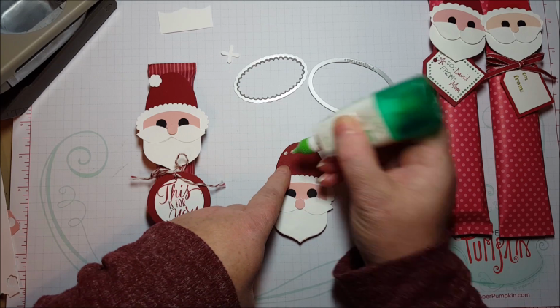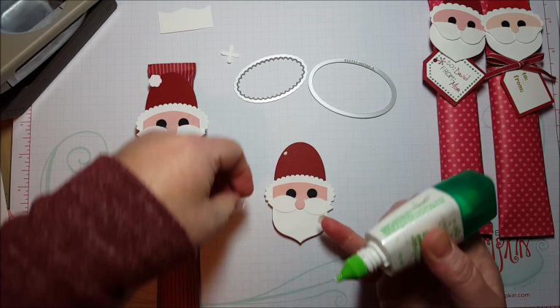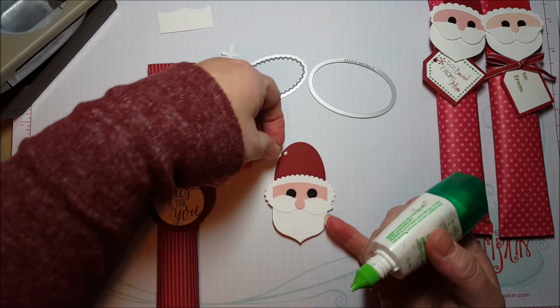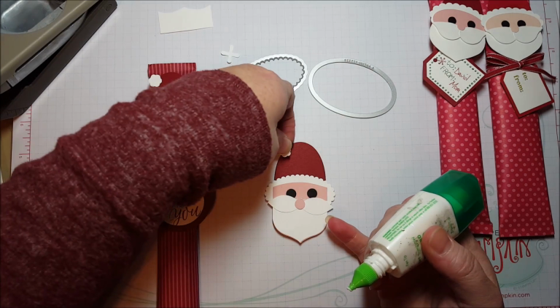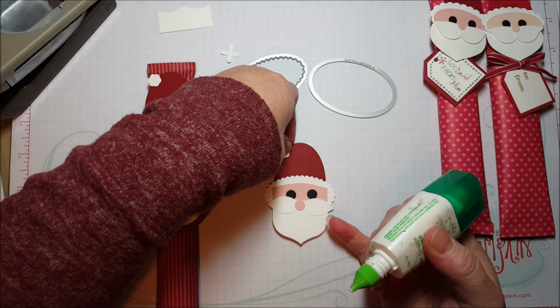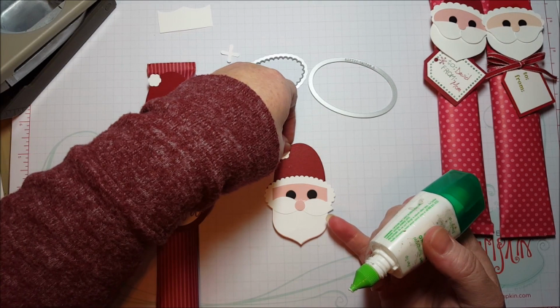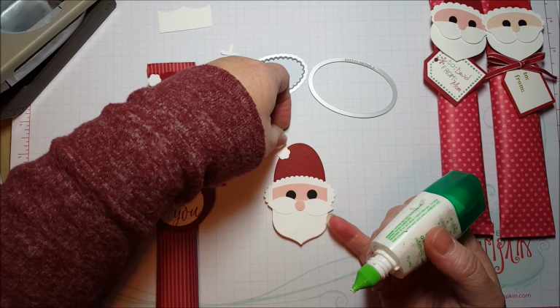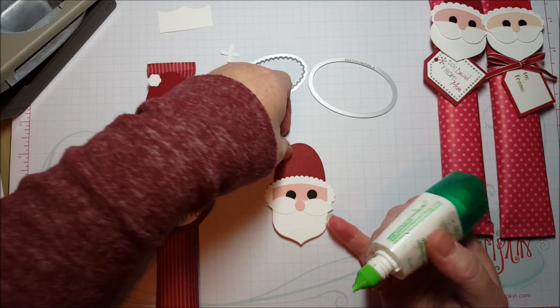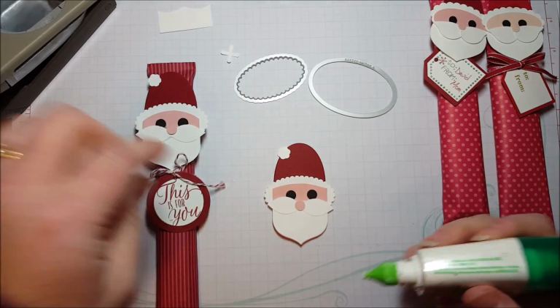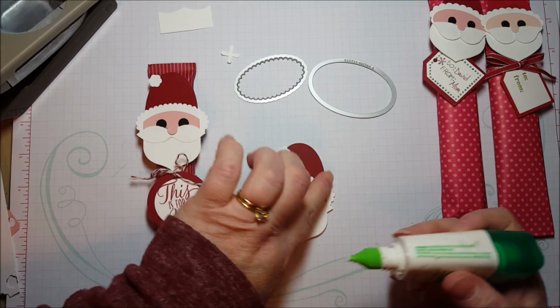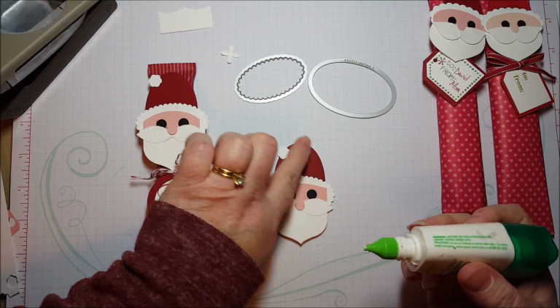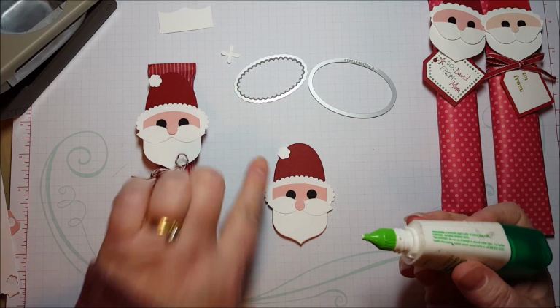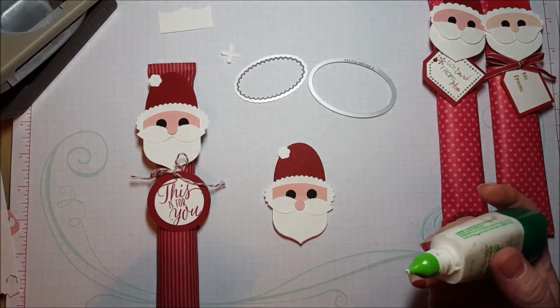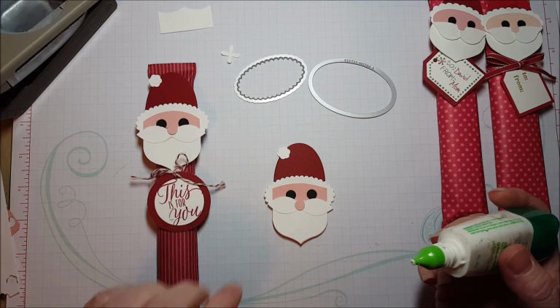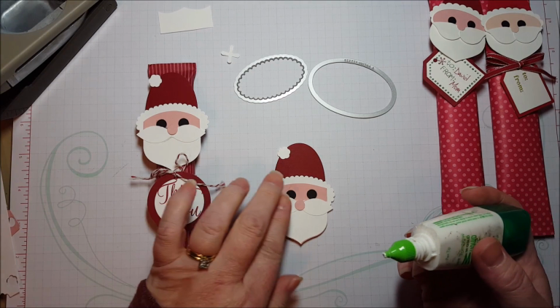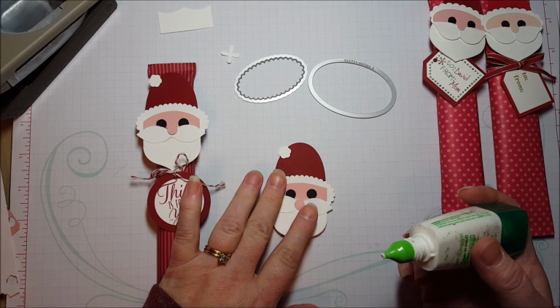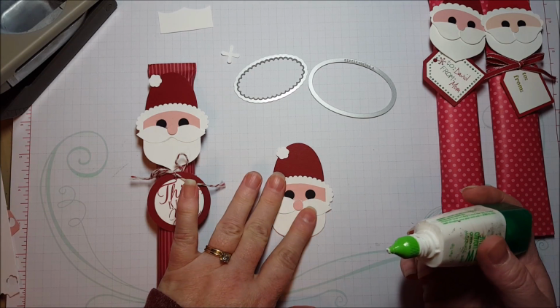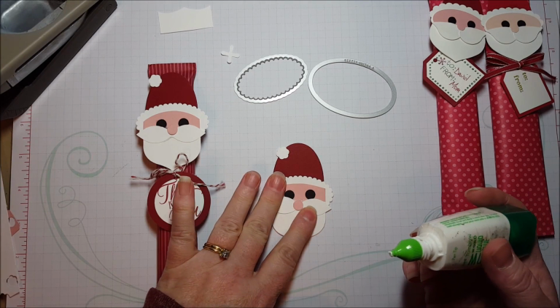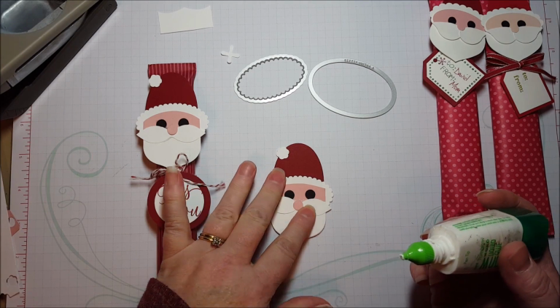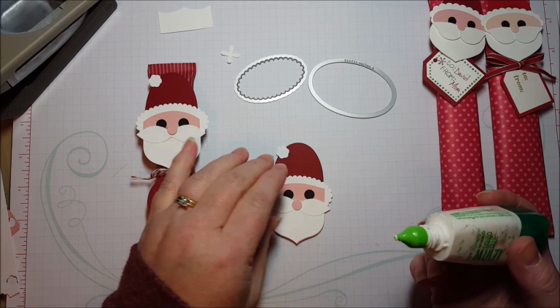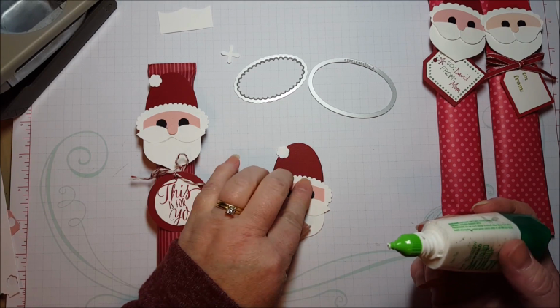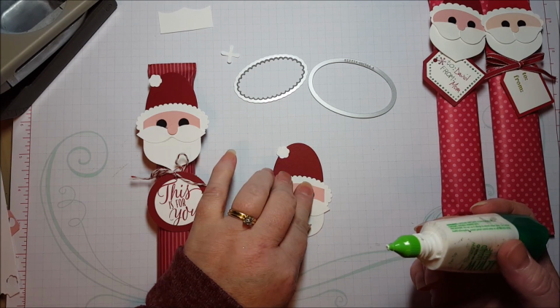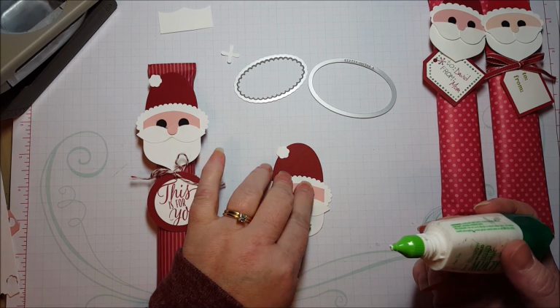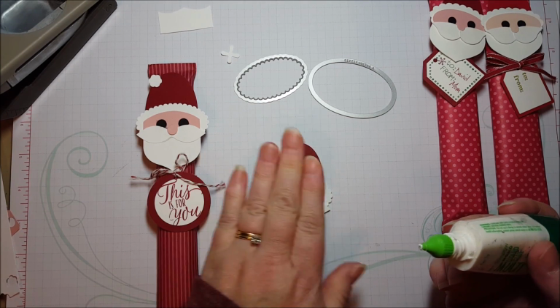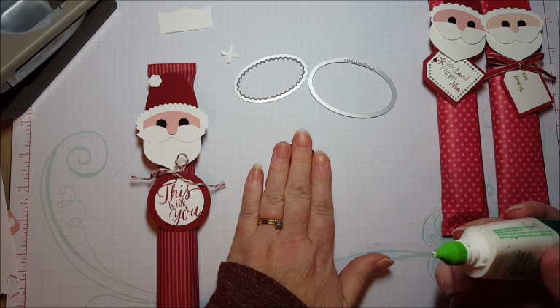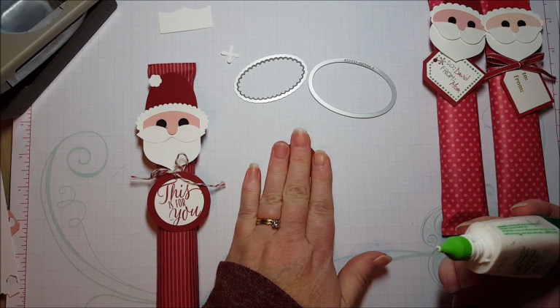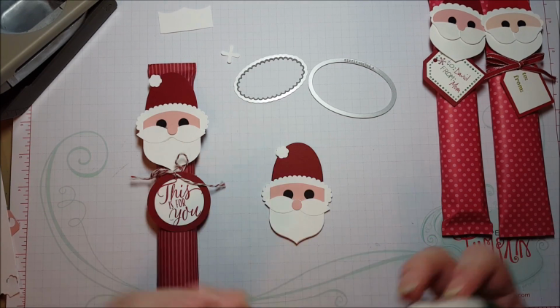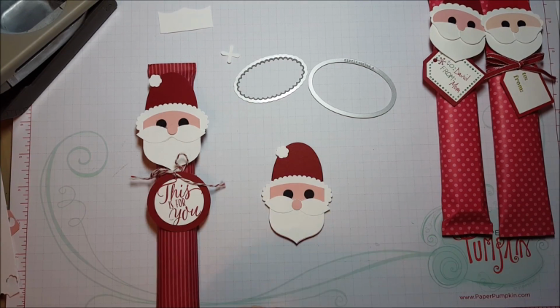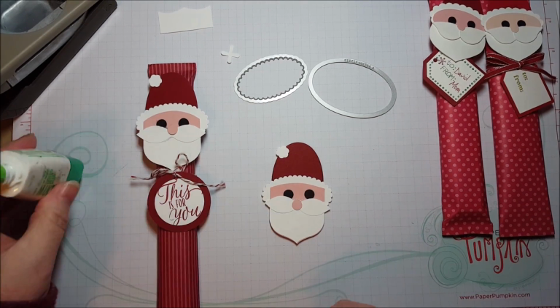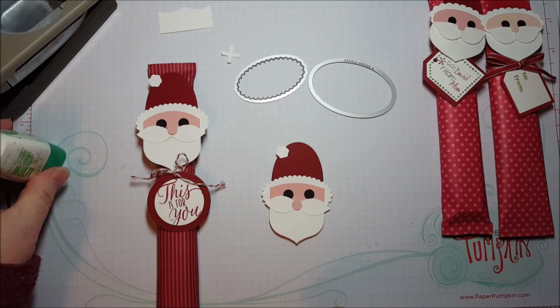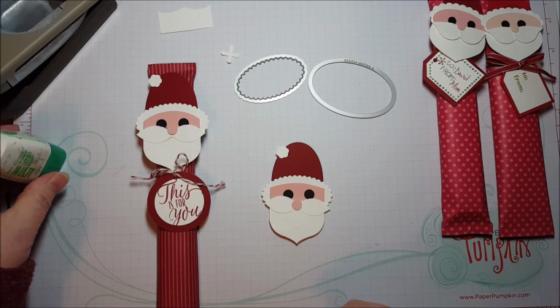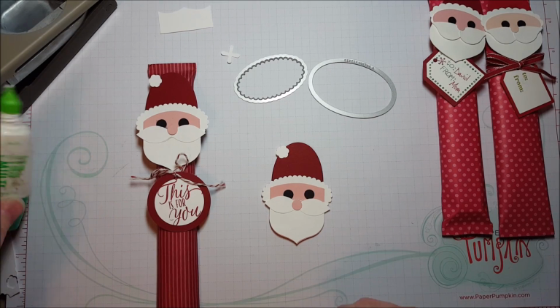So here's the hat — the puff ball goes on the side to kind of suggest that it's flopped over a little bit. Push all that down, and your Santa is complete.